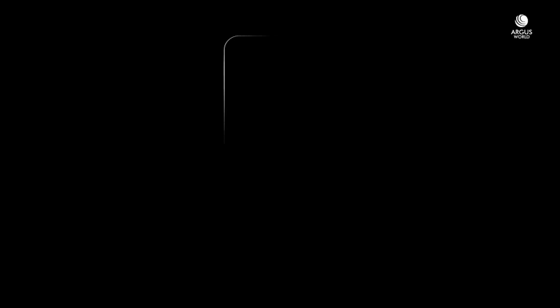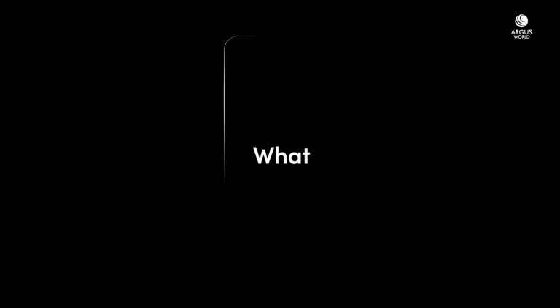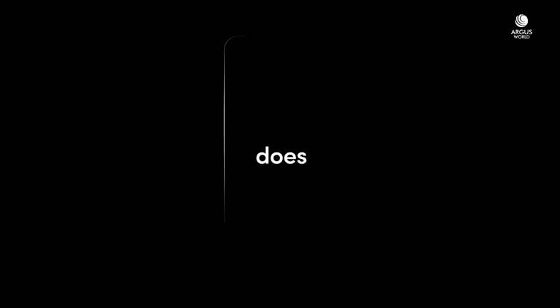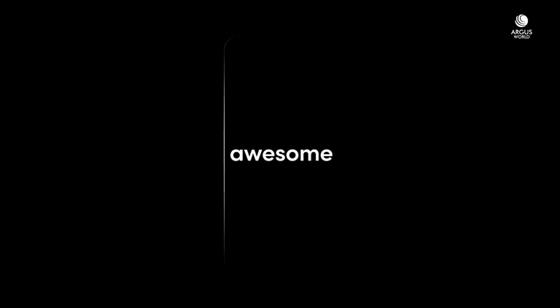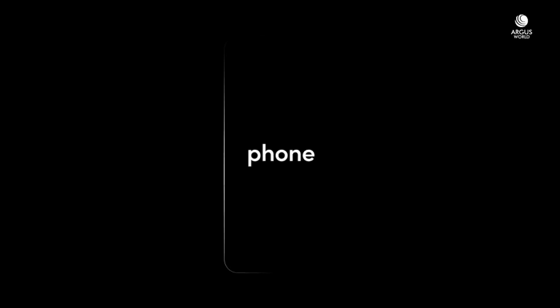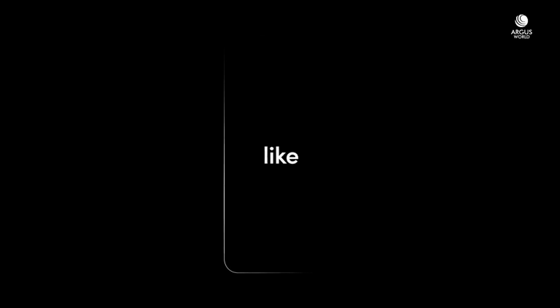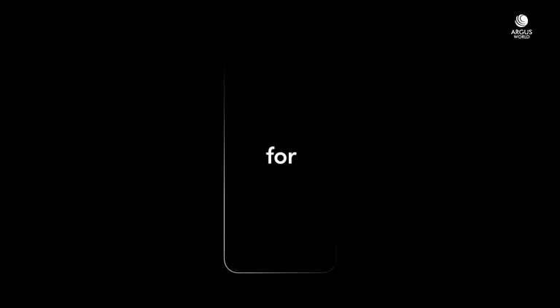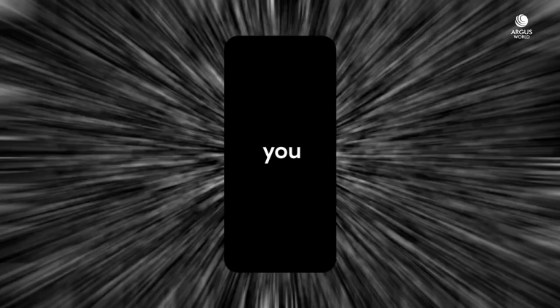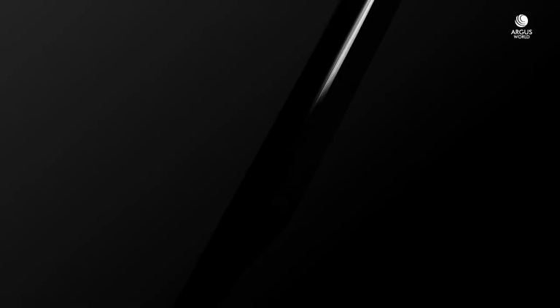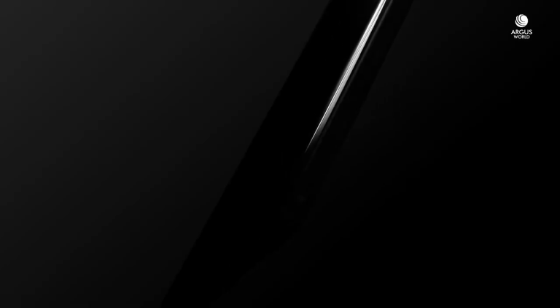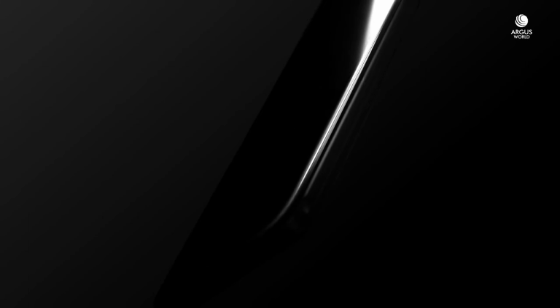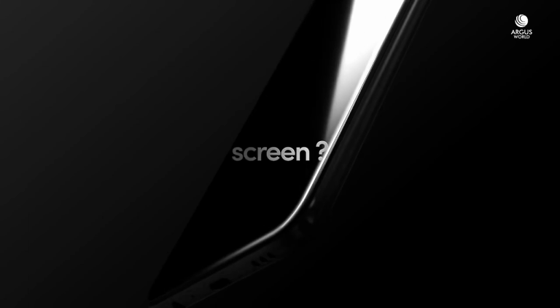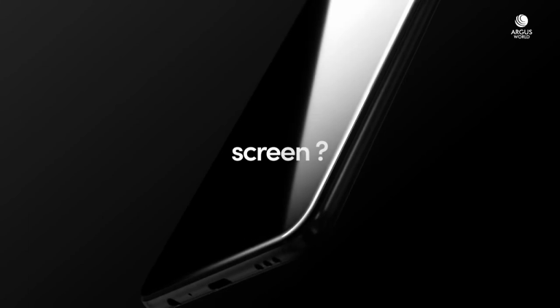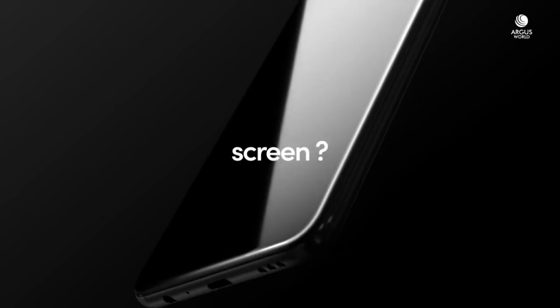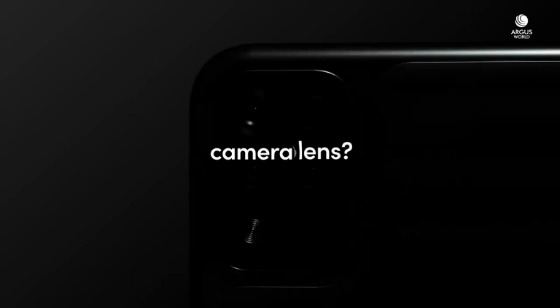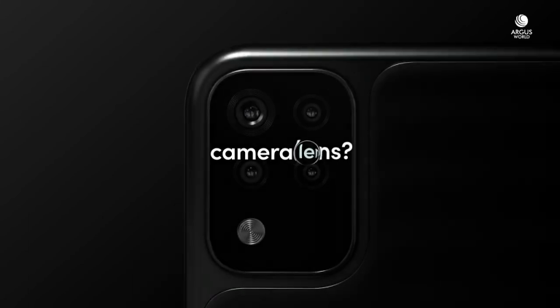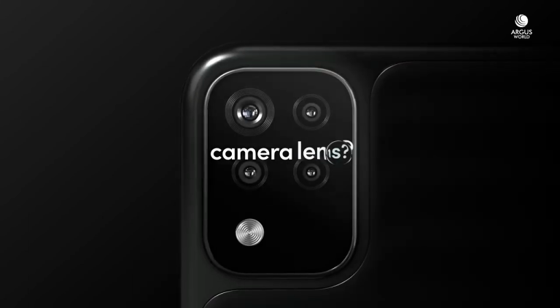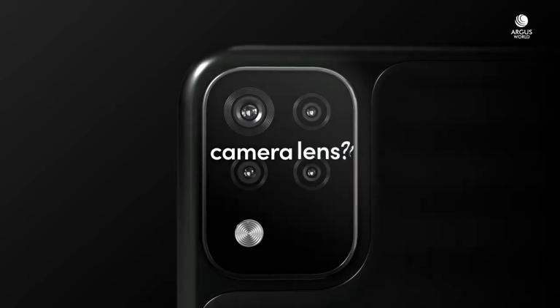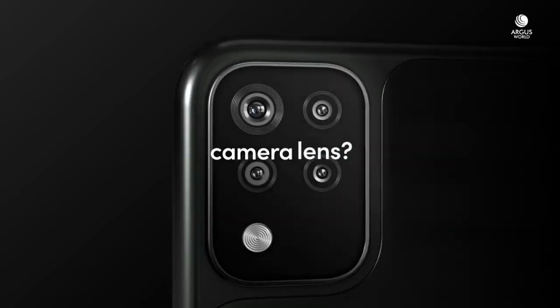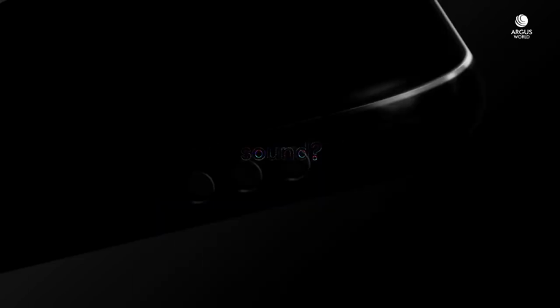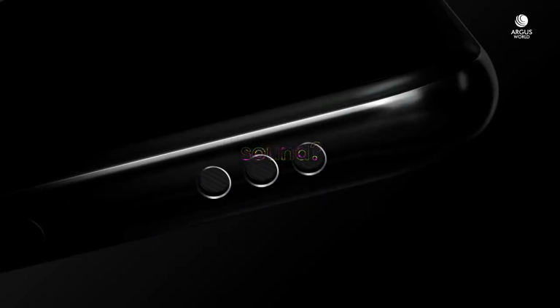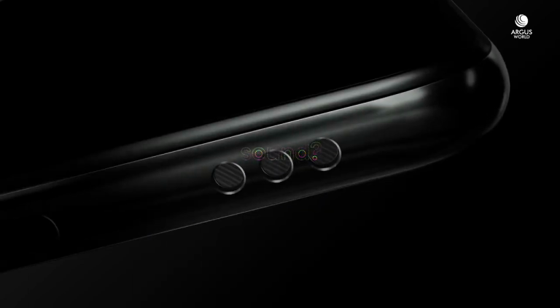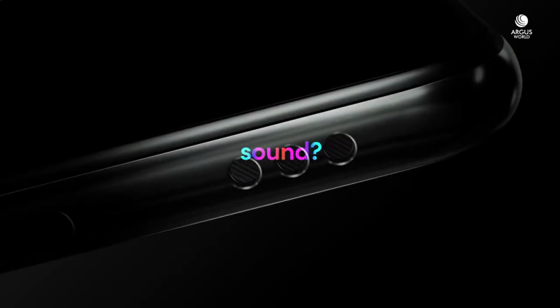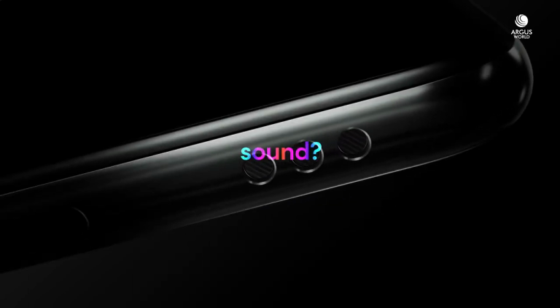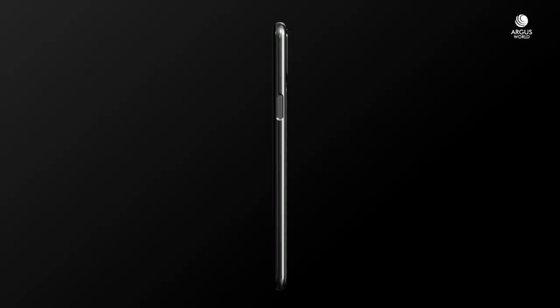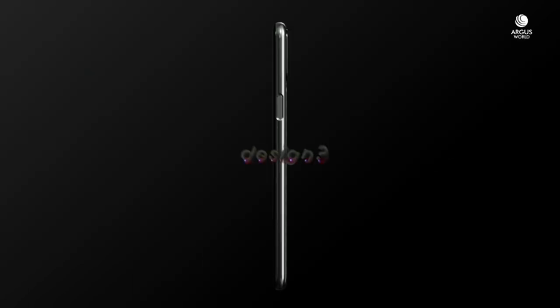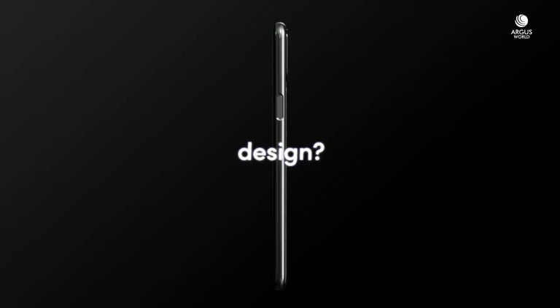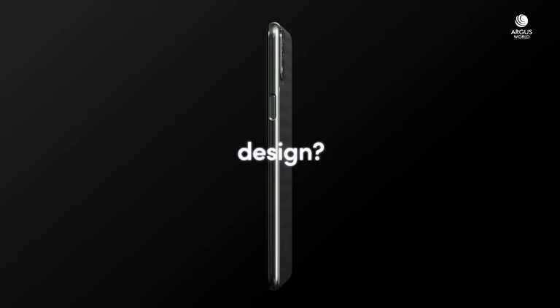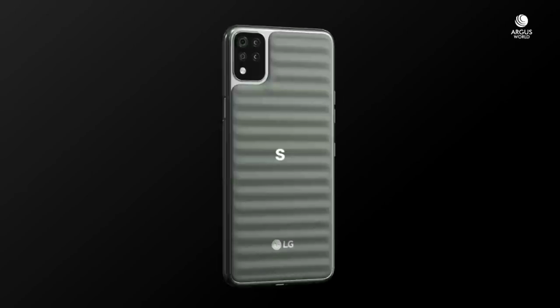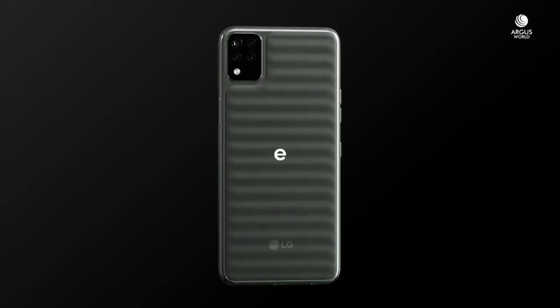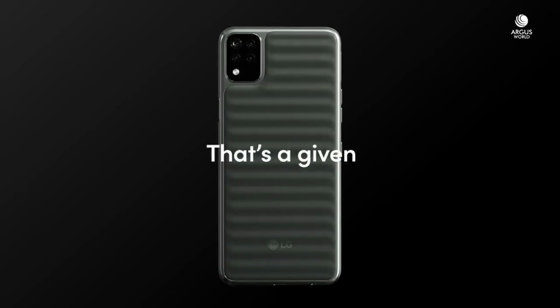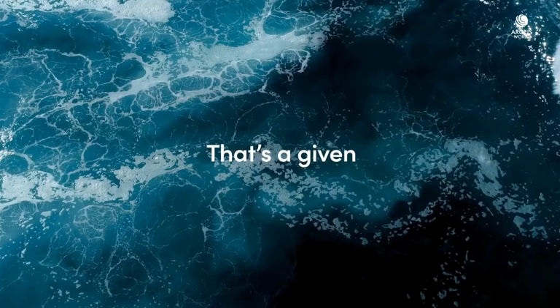What does an awesome phone look like for you? This size of screen? This kind of camera lens? What about sound? Design? That's a given.